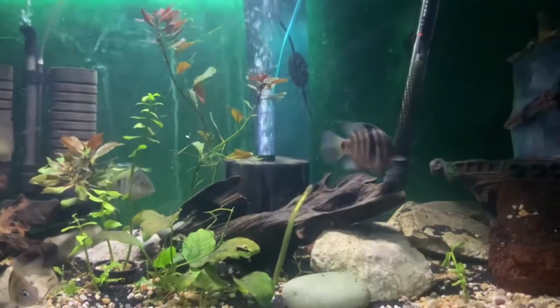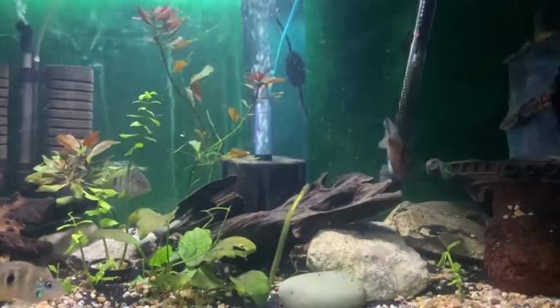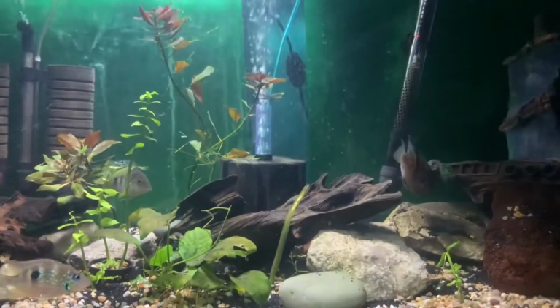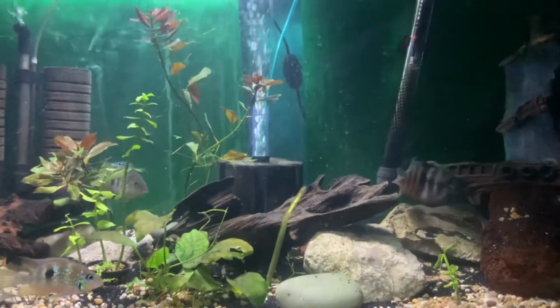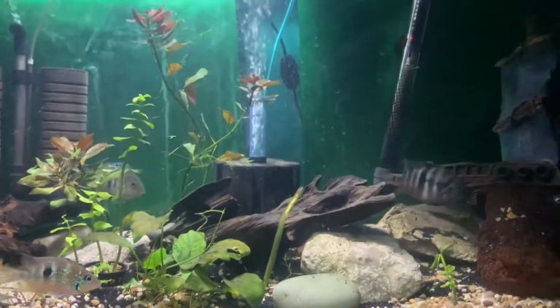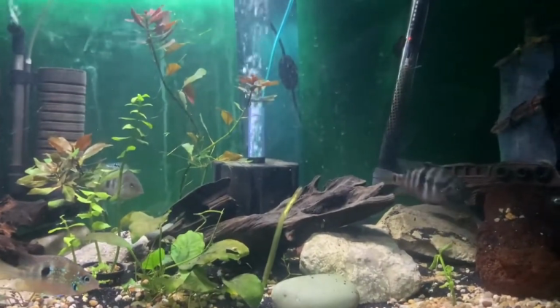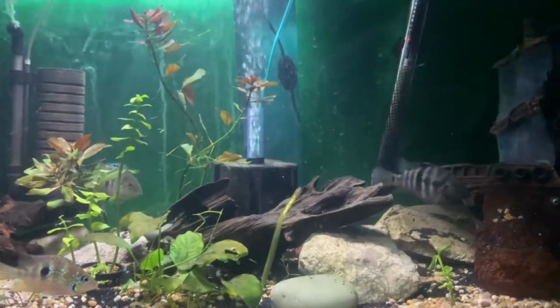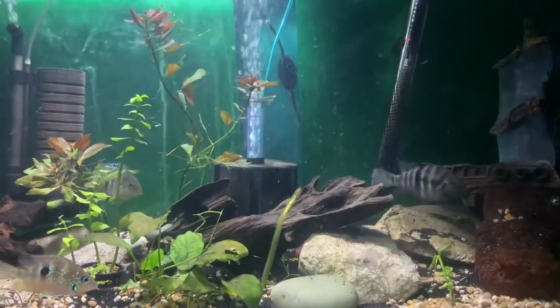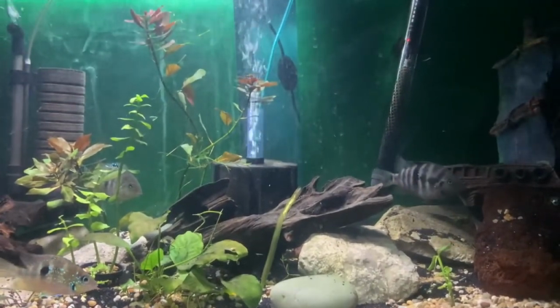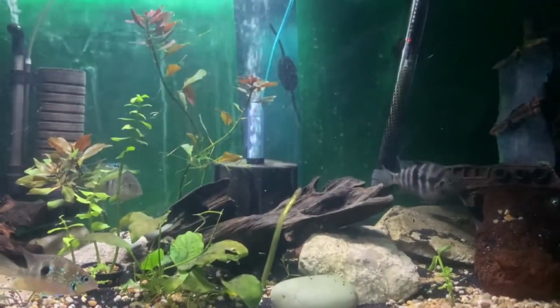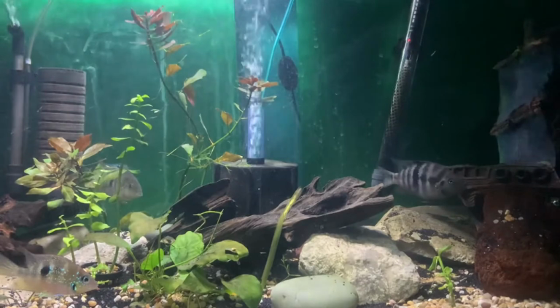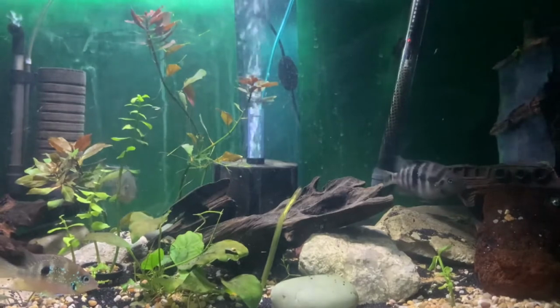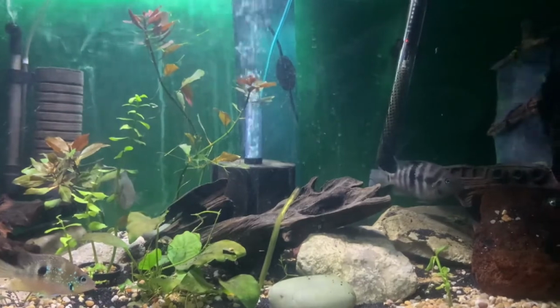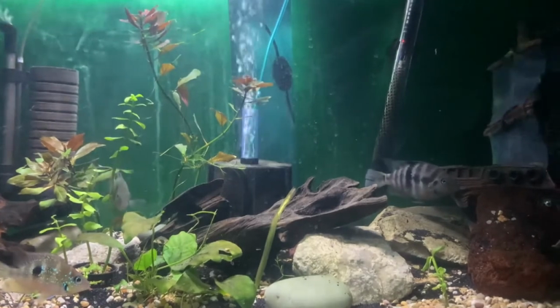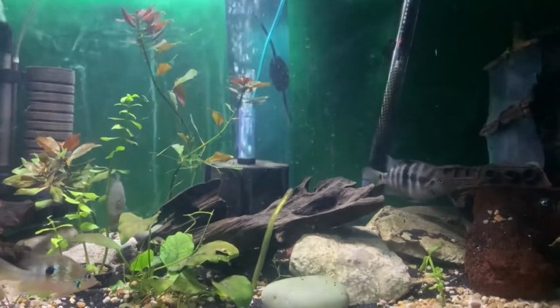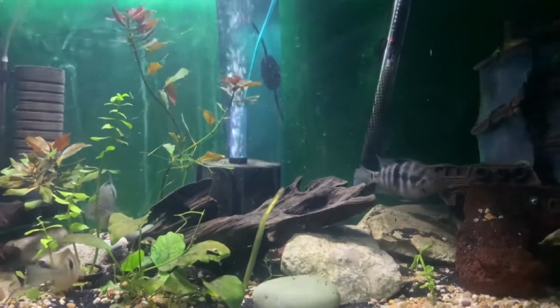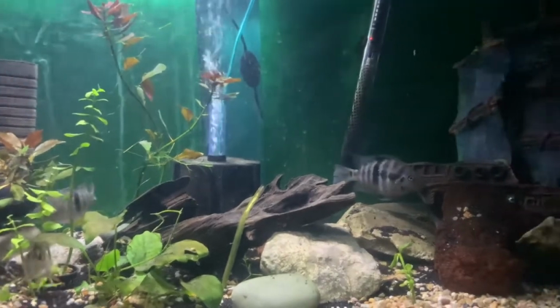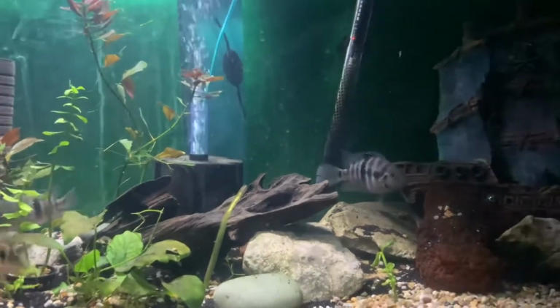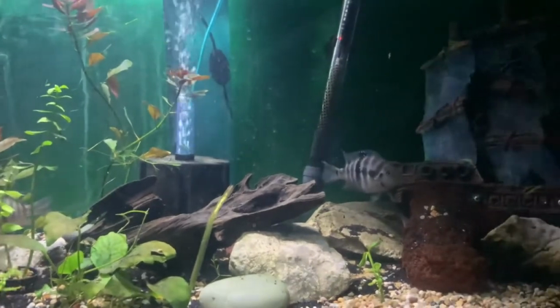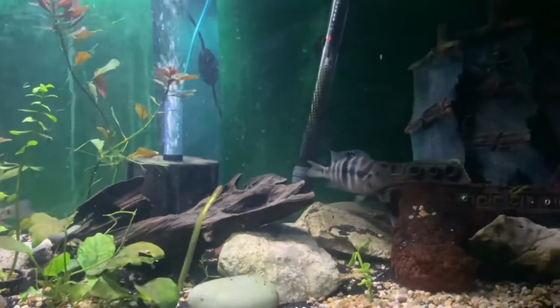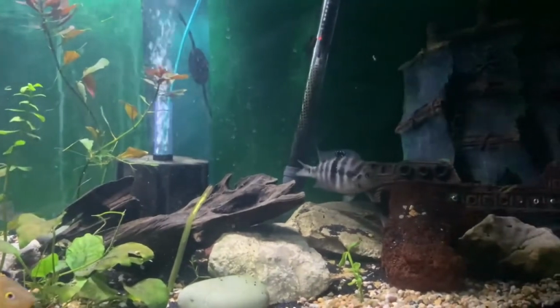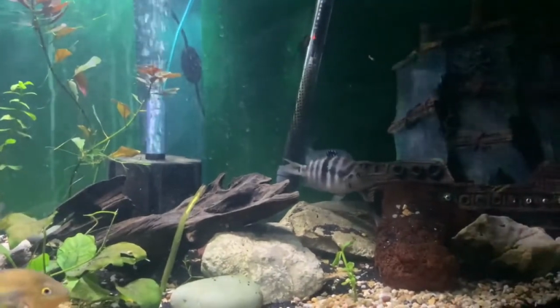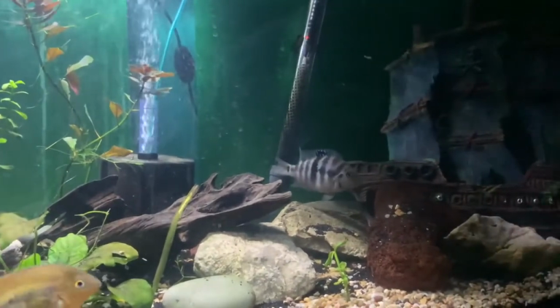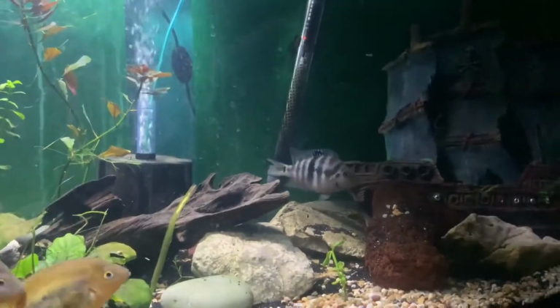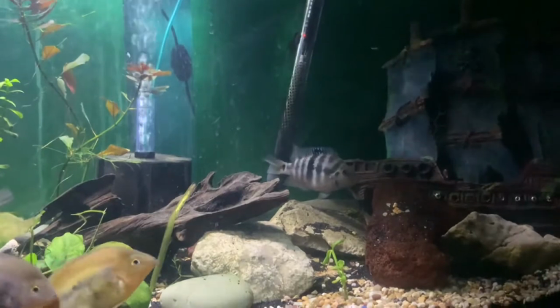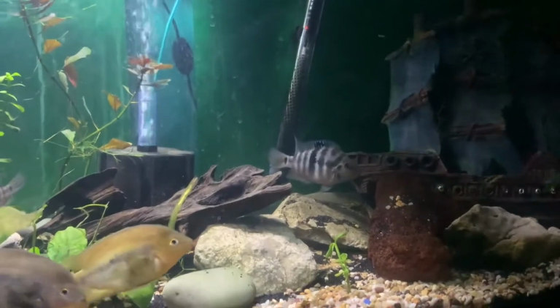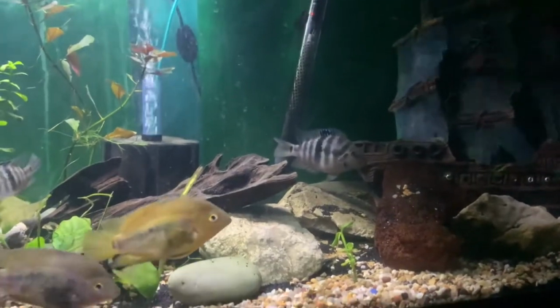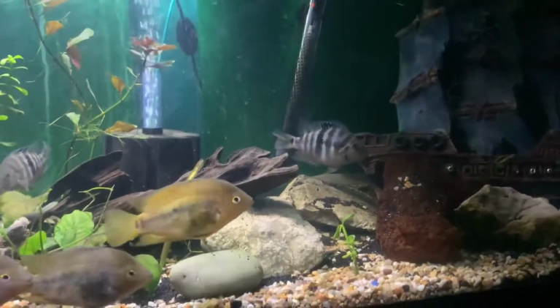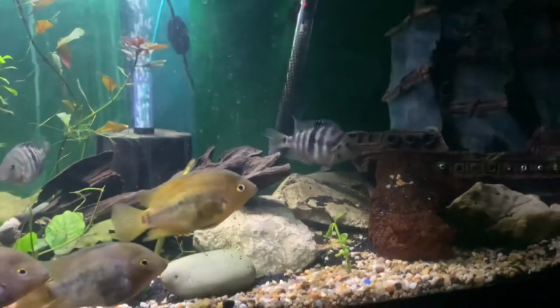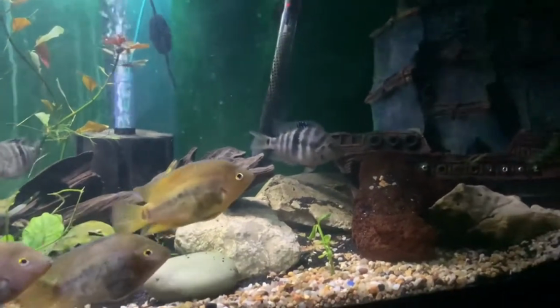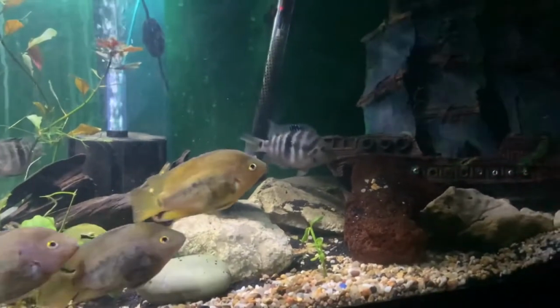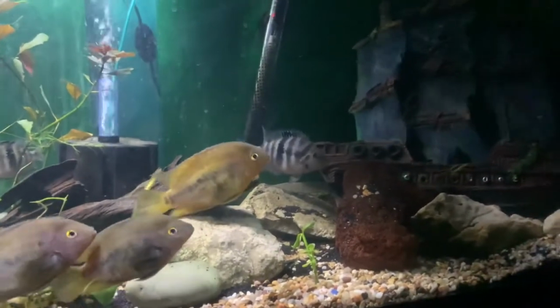See that convict? That's actually a hybrid convict and firemouth. I actually like him — he's pretty nice, not really aggressive, just kind of territorial. He doesn't like anybody near his boat there.